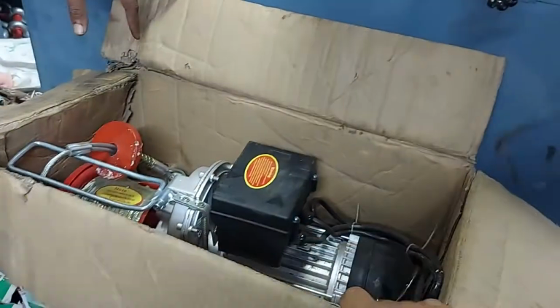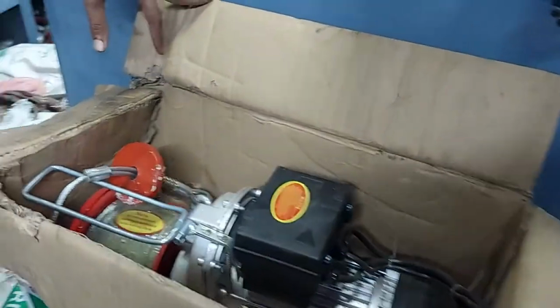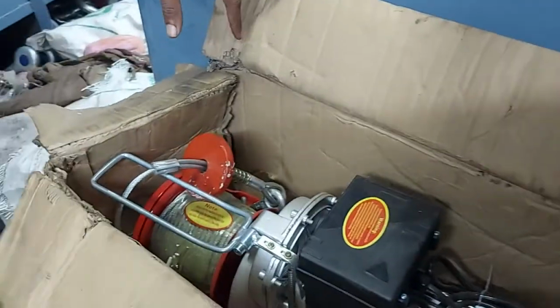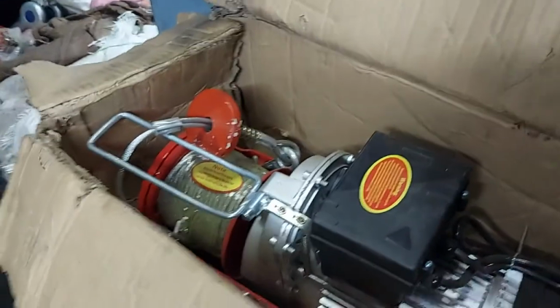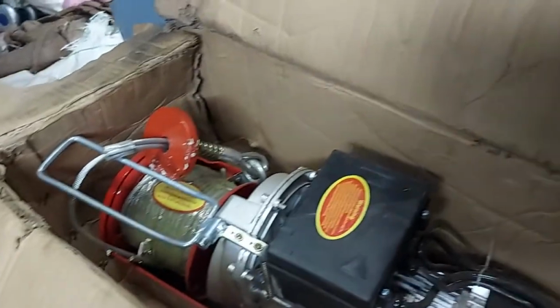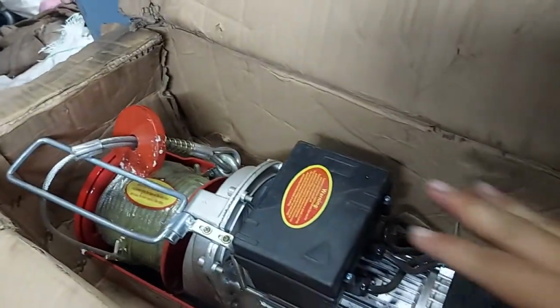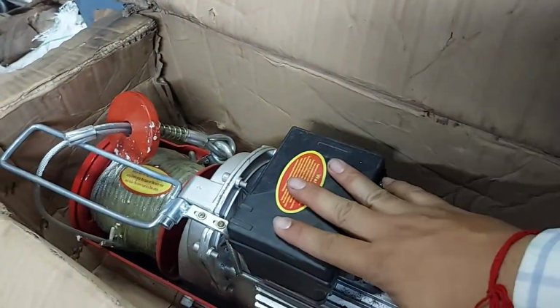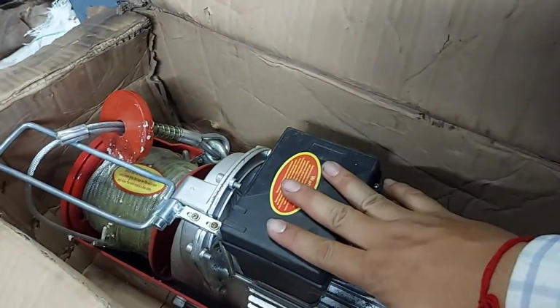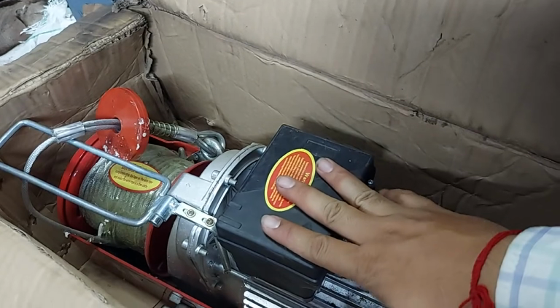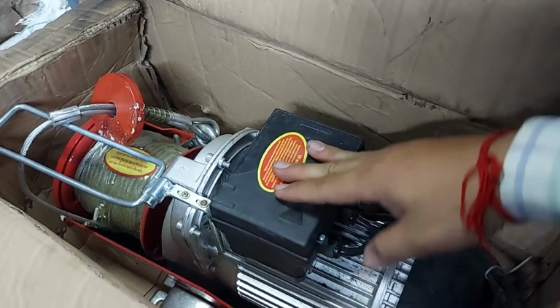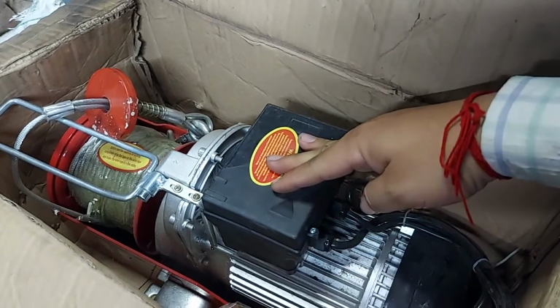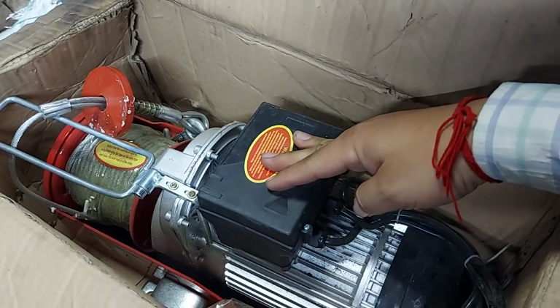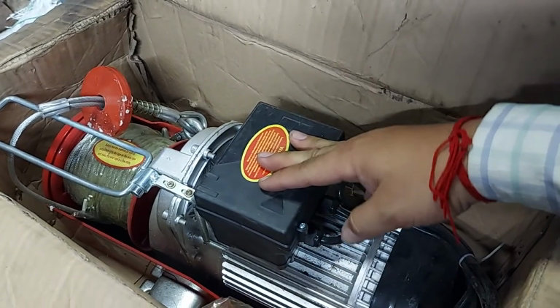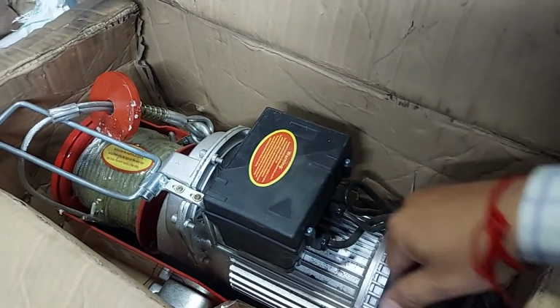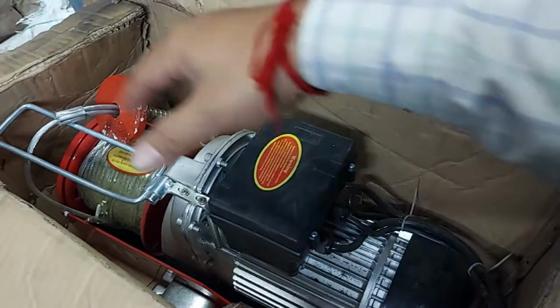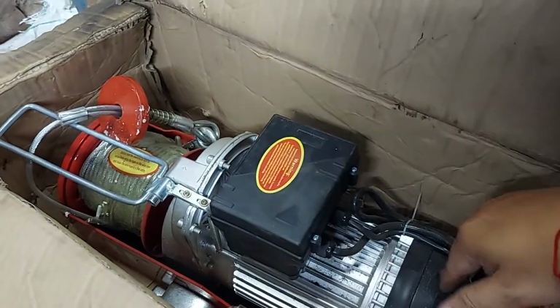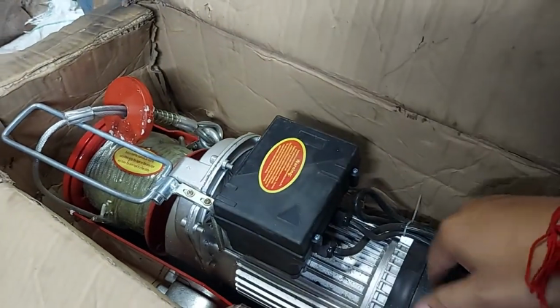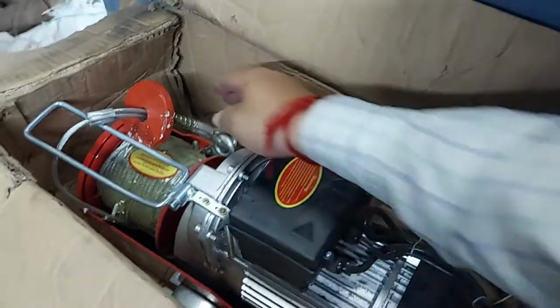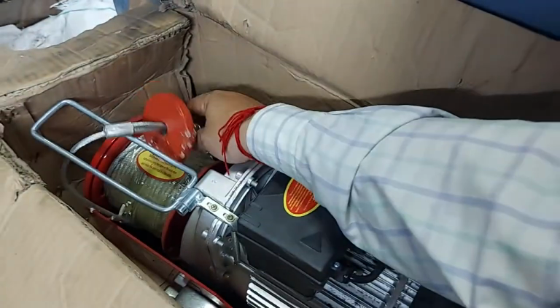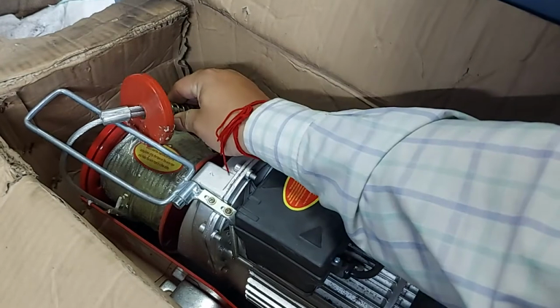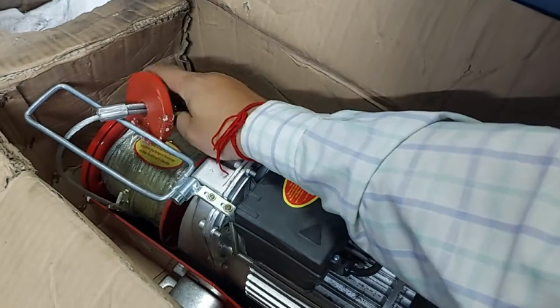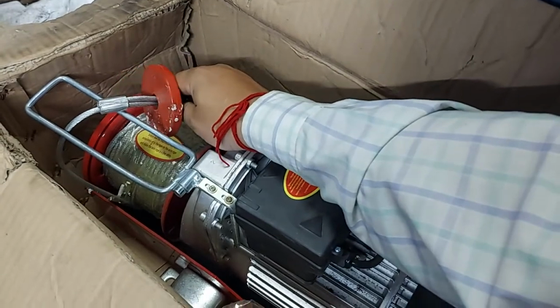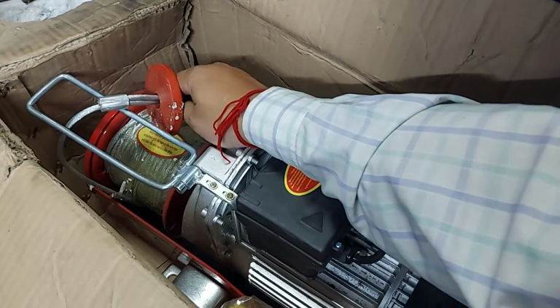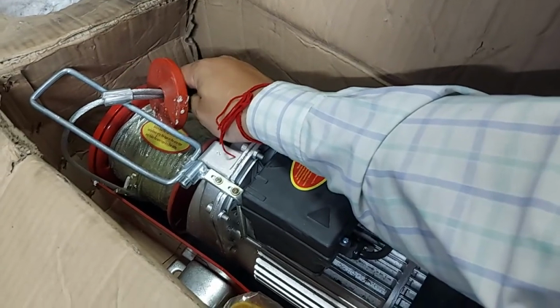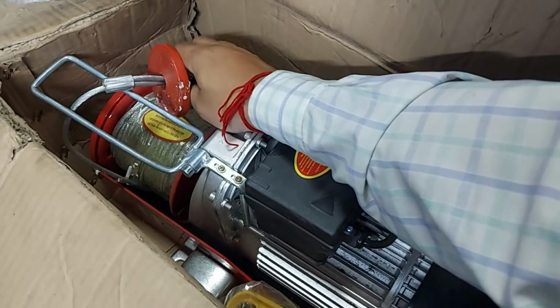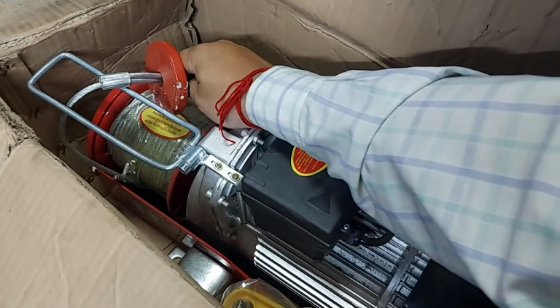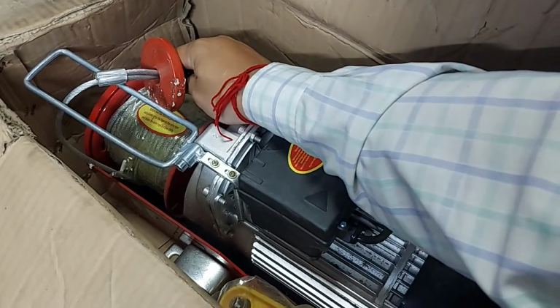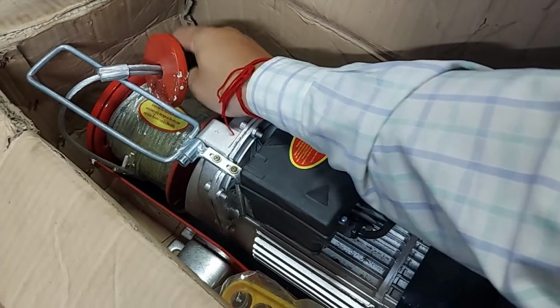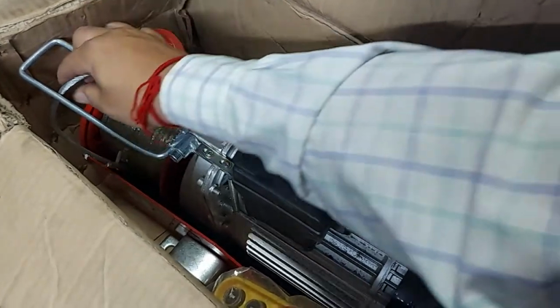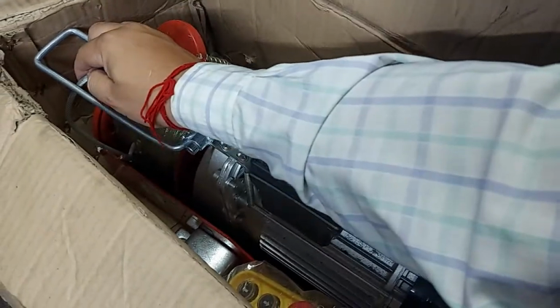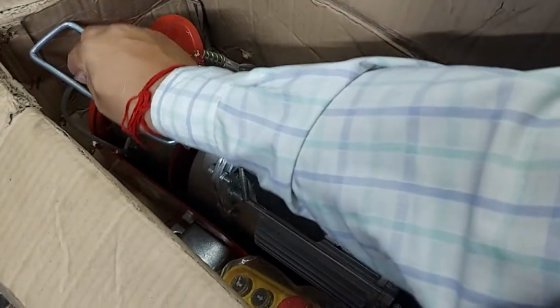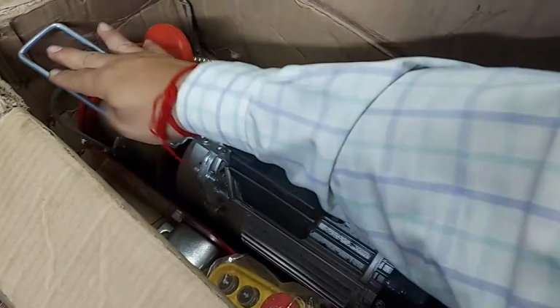This is the size — about 50 centimeters. The rope length is 30 meters, and it has a 6mm gear.